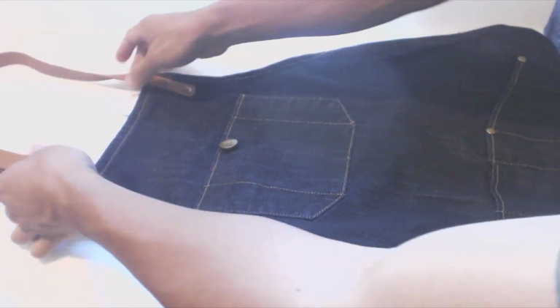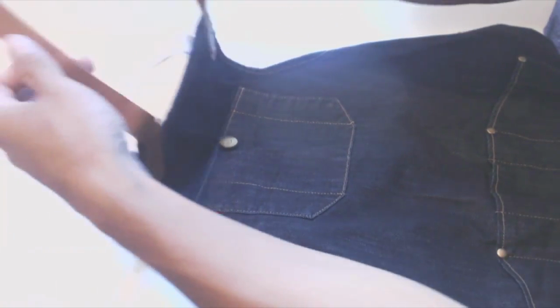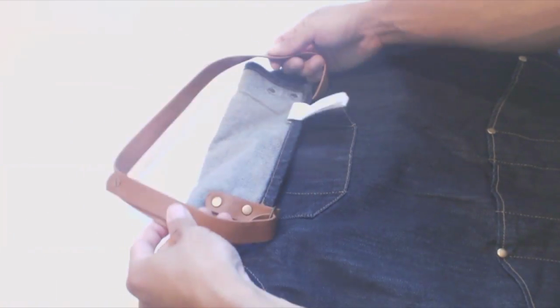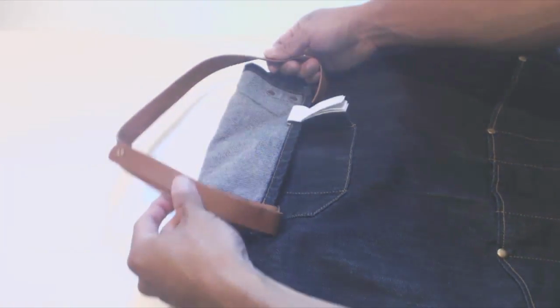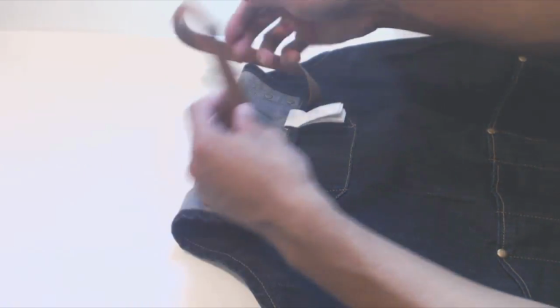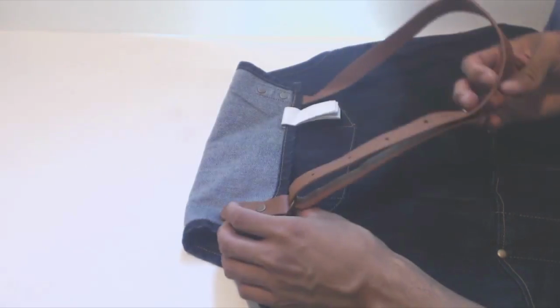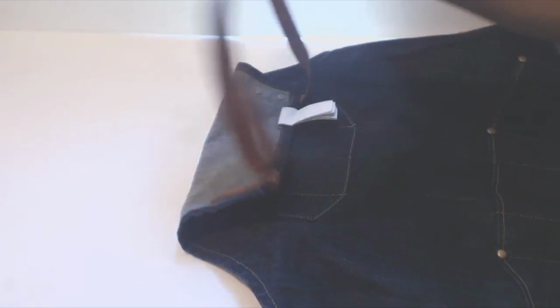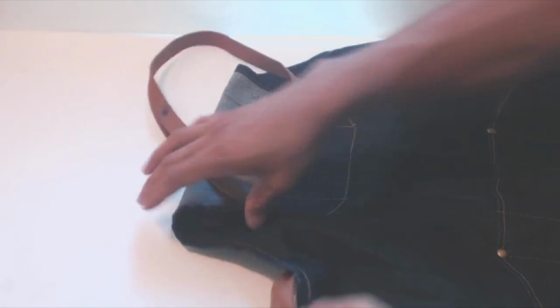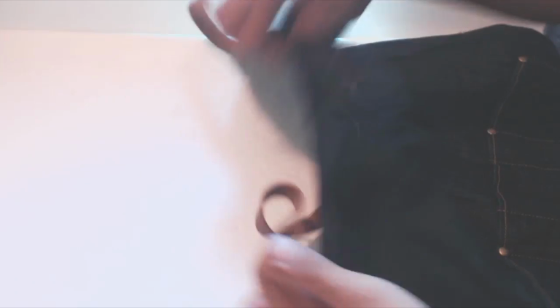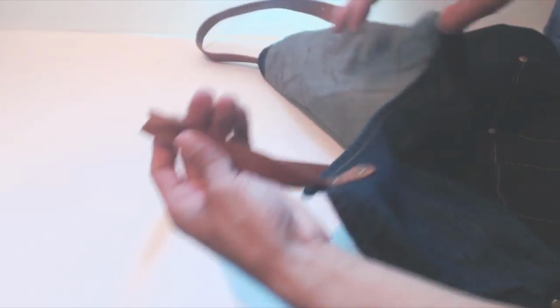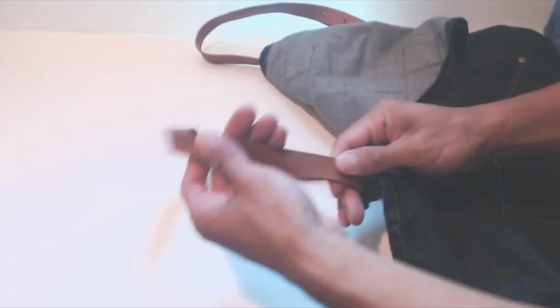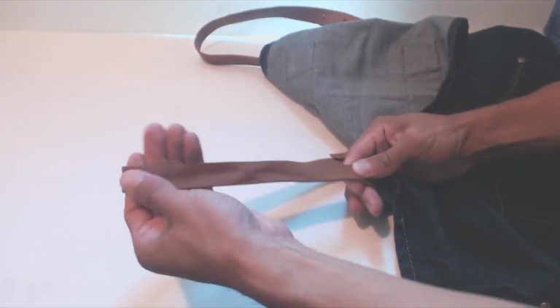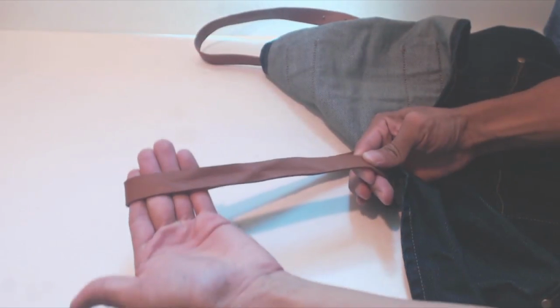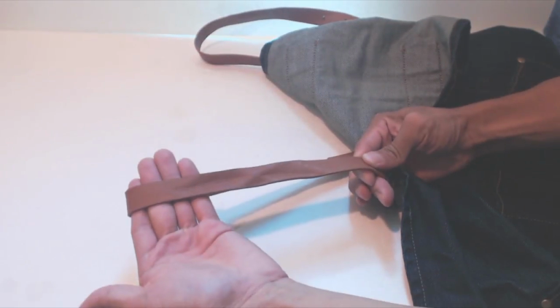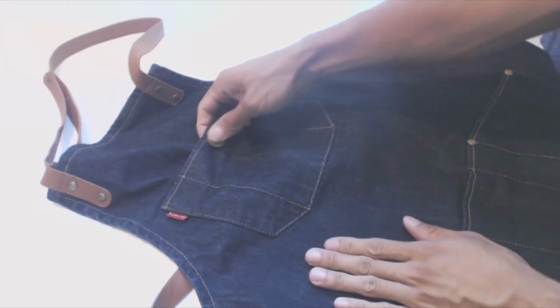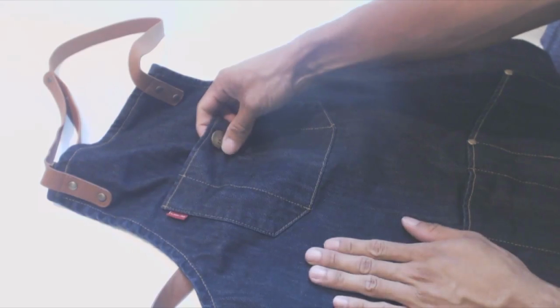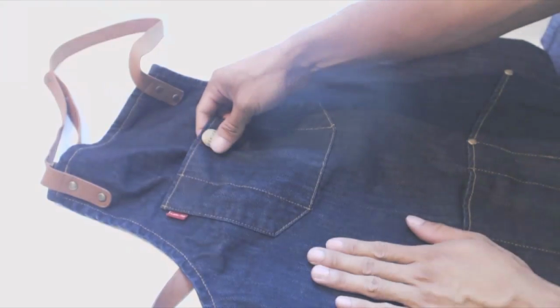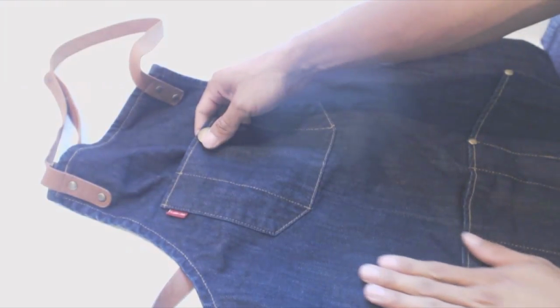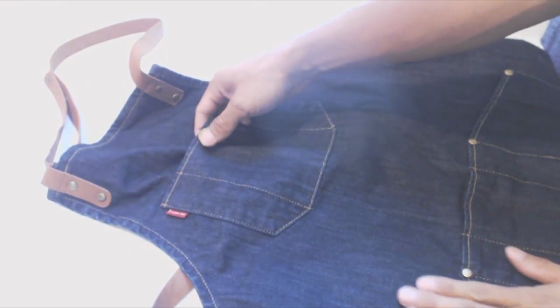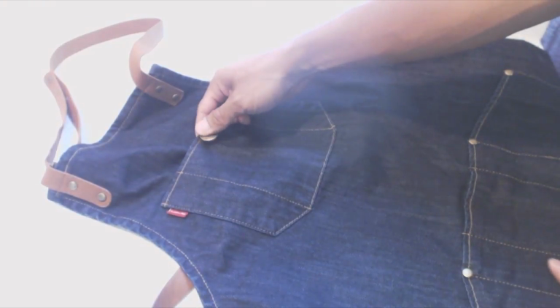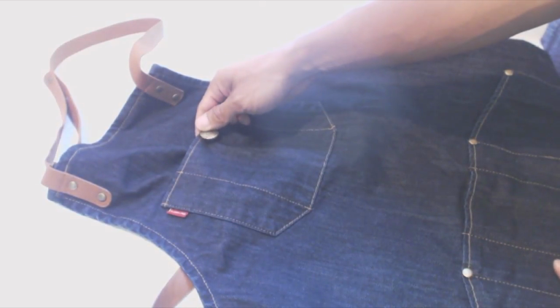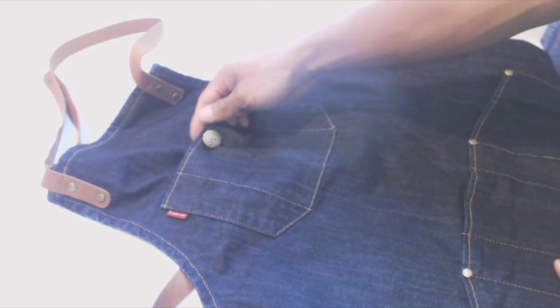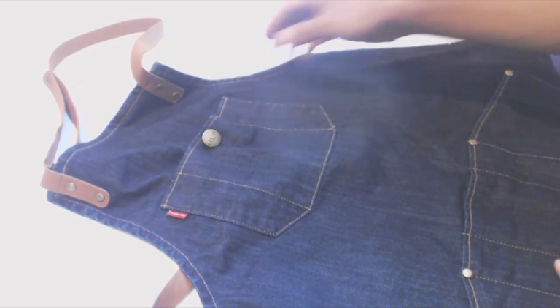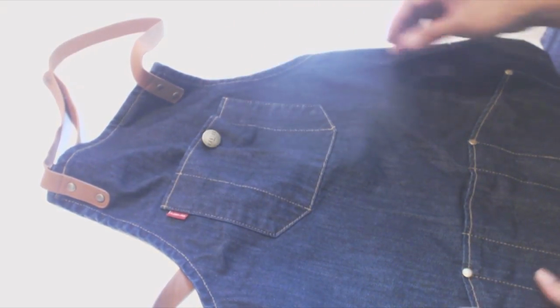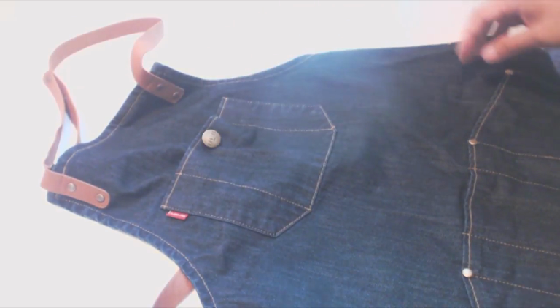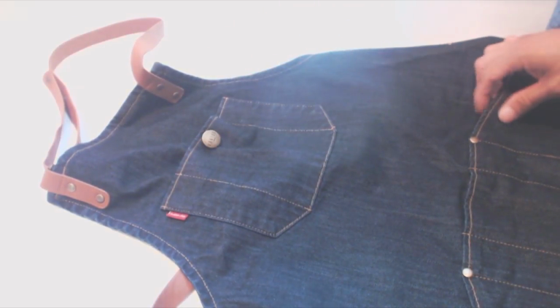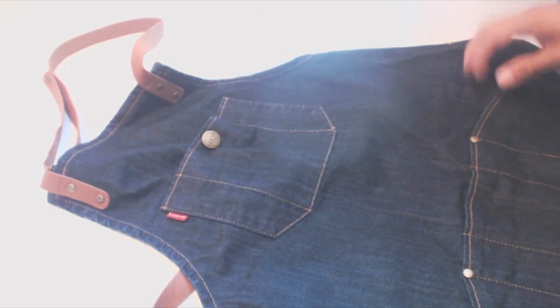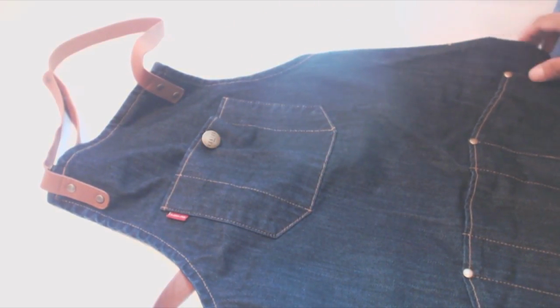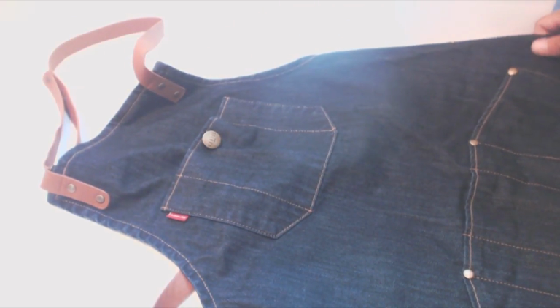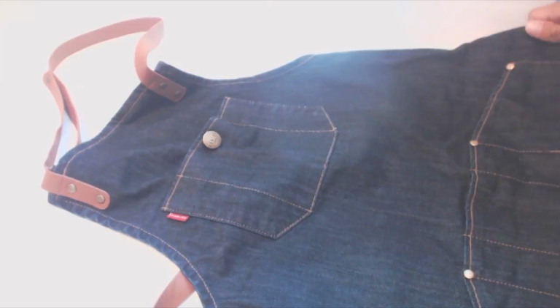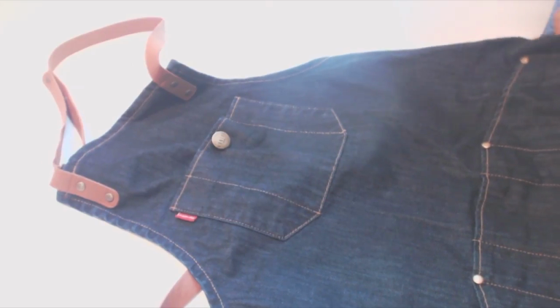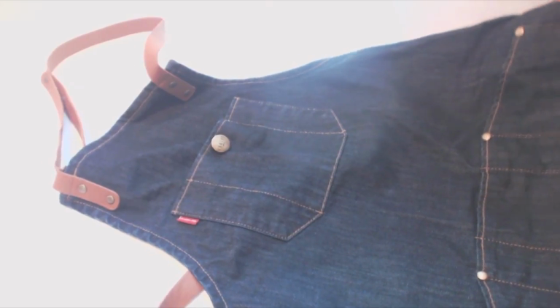It has a leather neck strap, brass buttons, and leather waist tie. The brass button on the front chest pocket is purely decorative, but evokes the look of a pair of jeans.